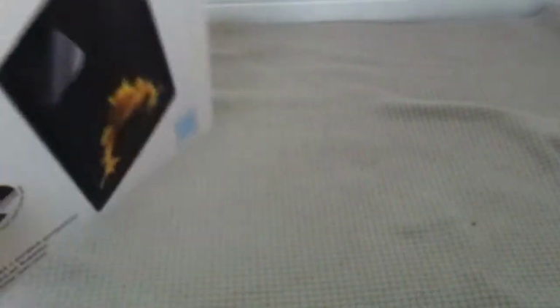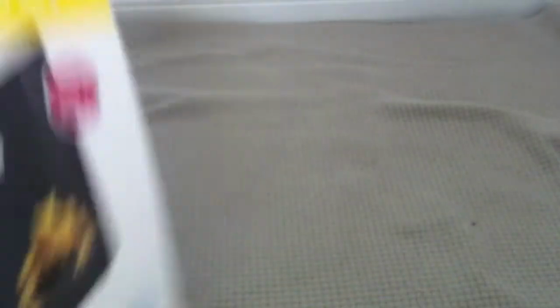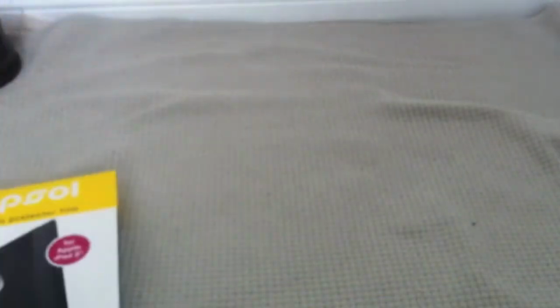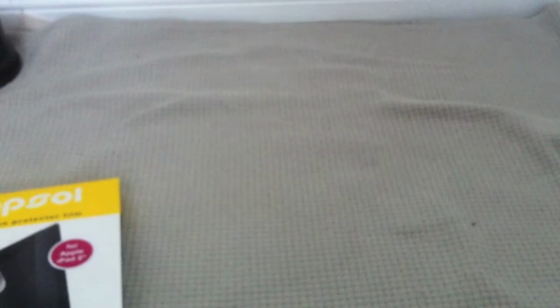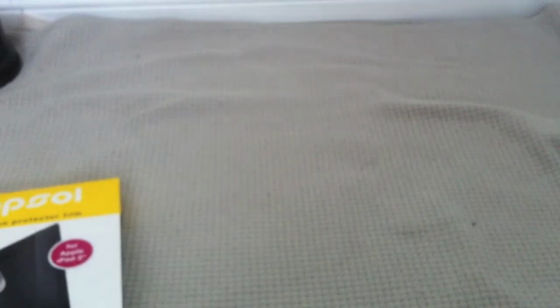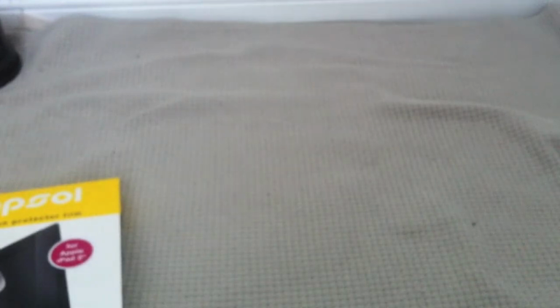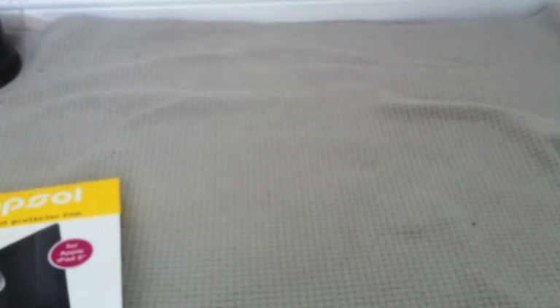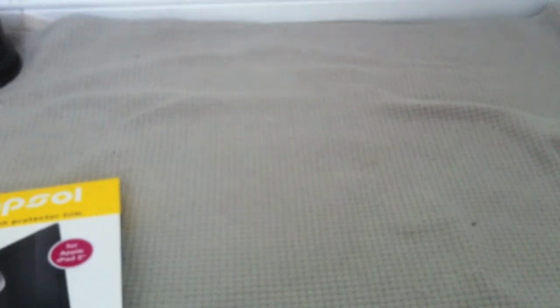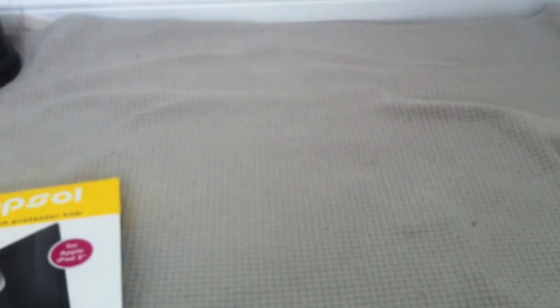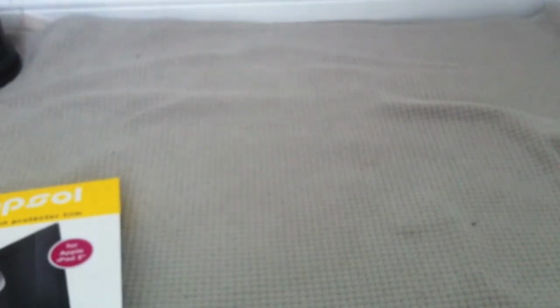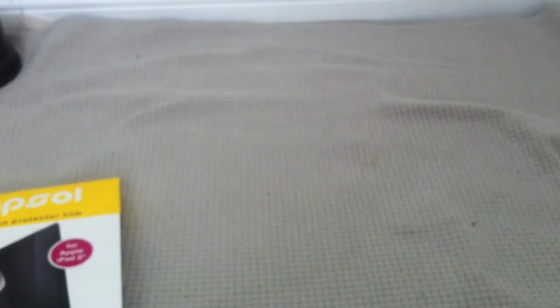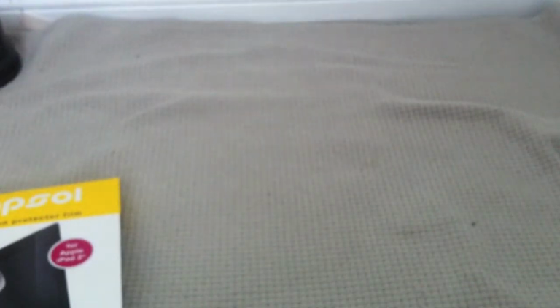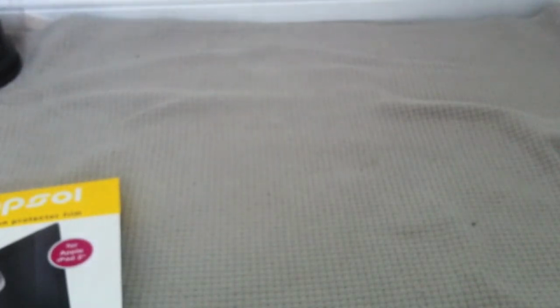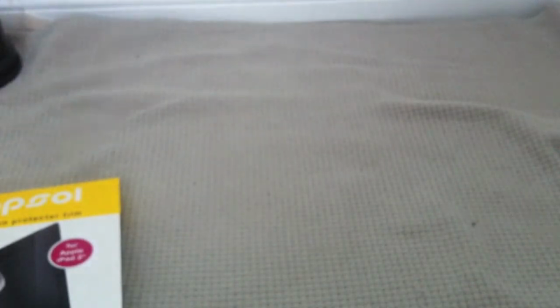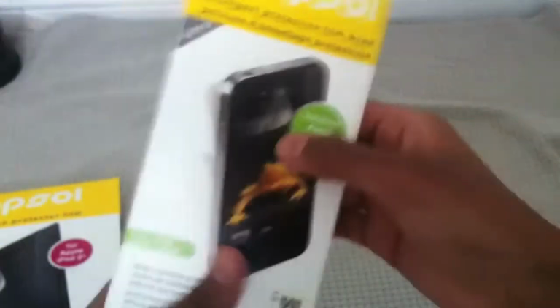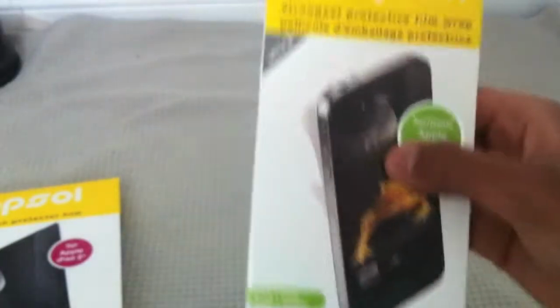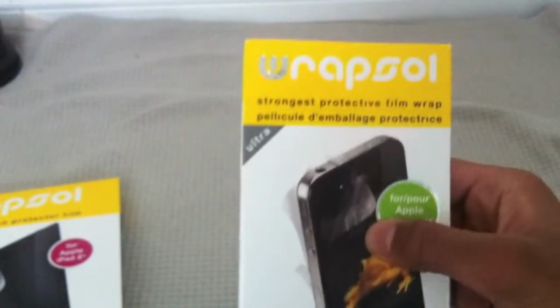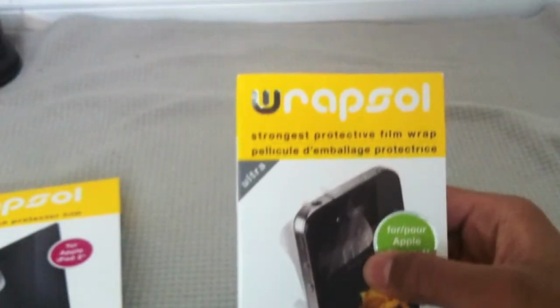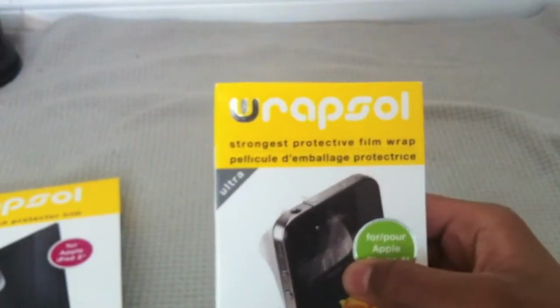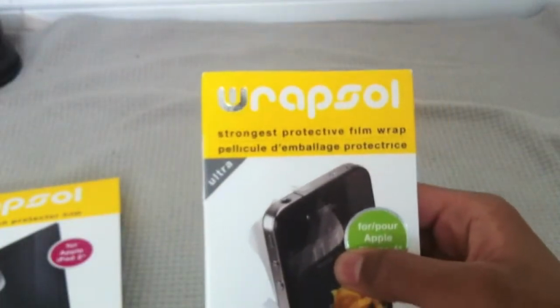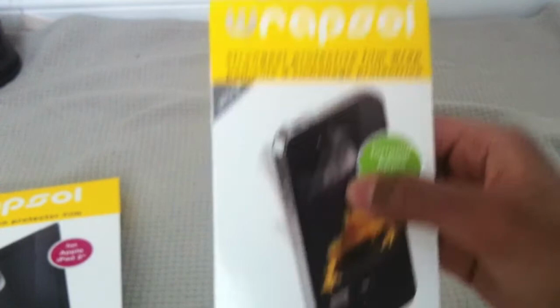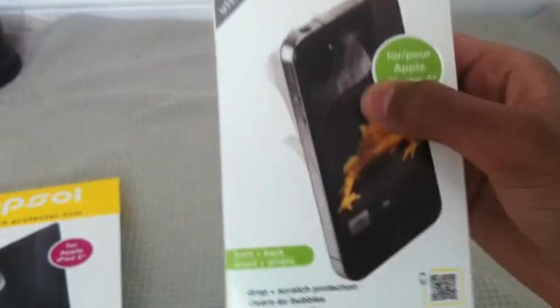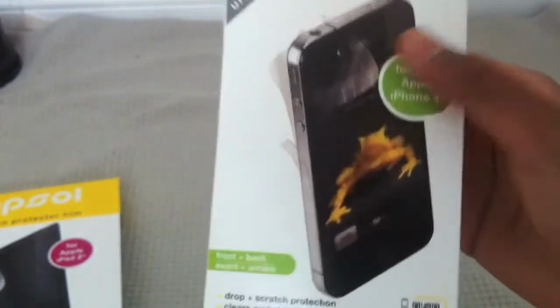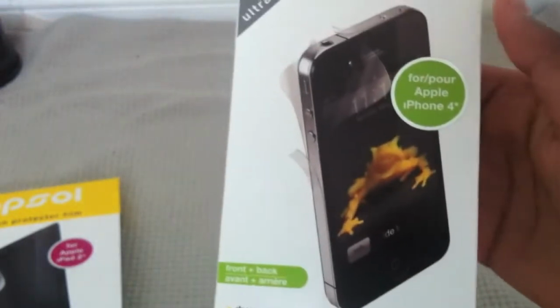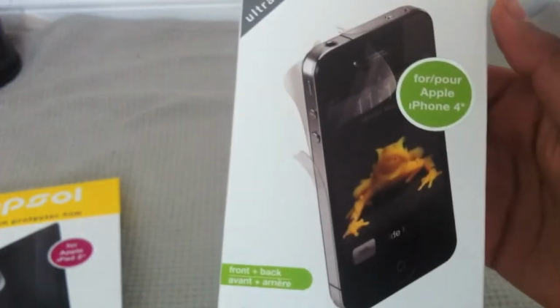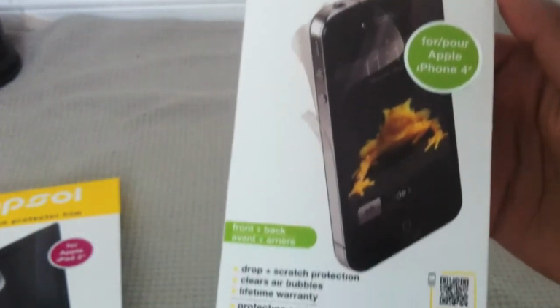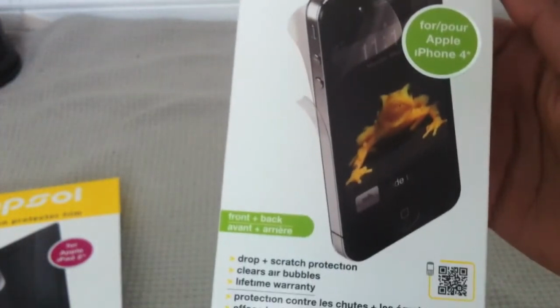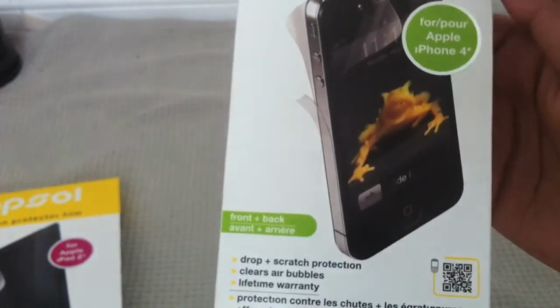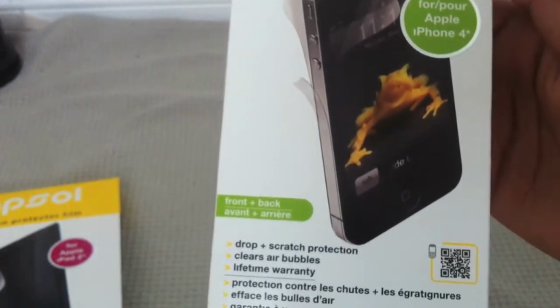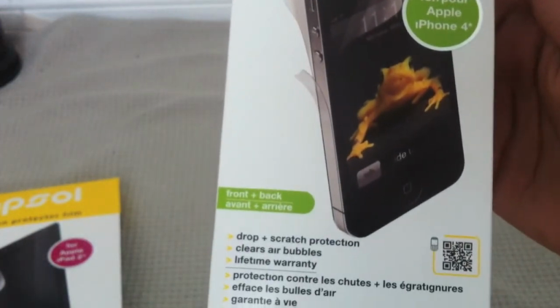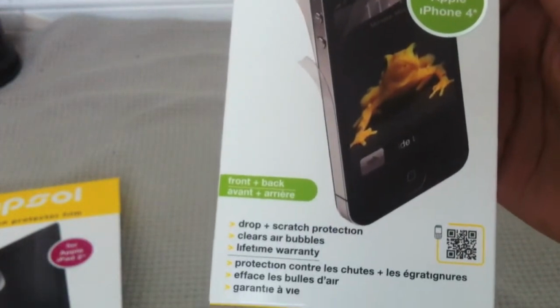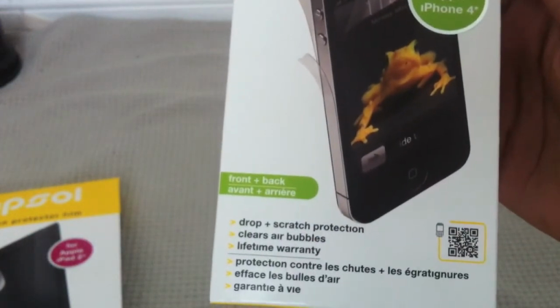And I got one more — the front and back.